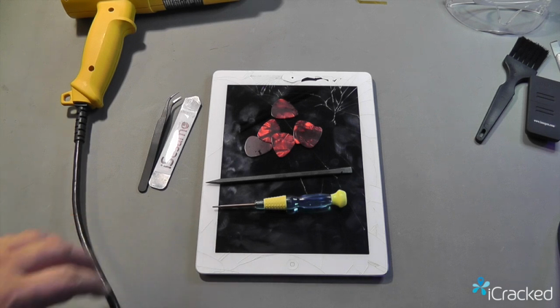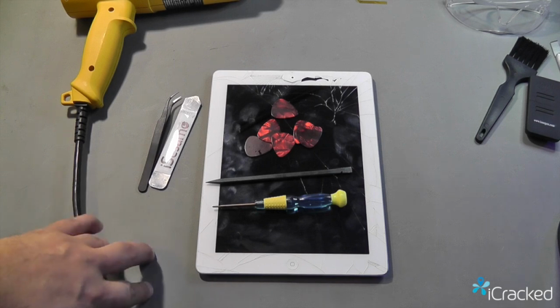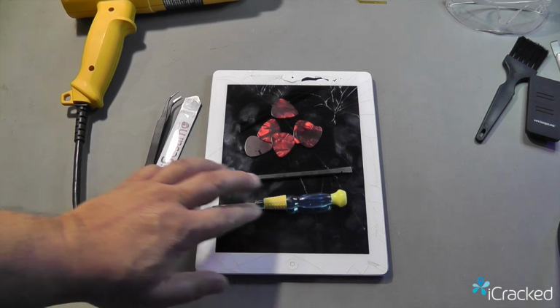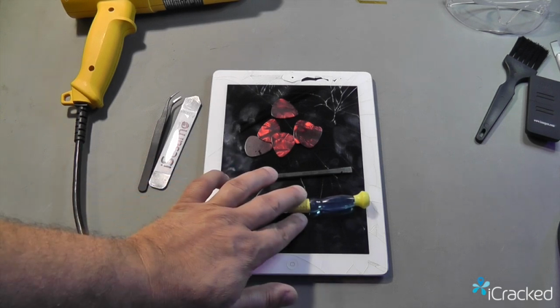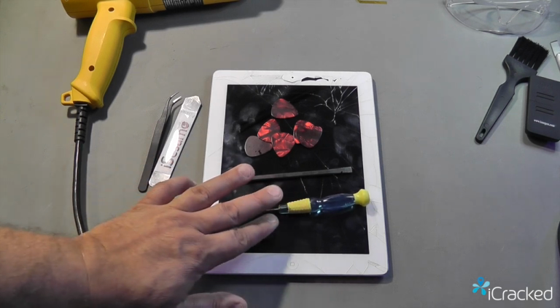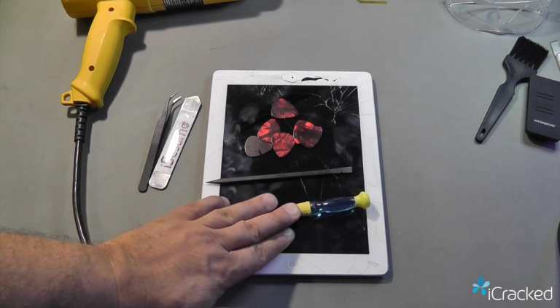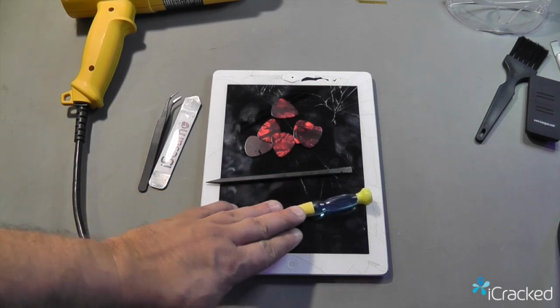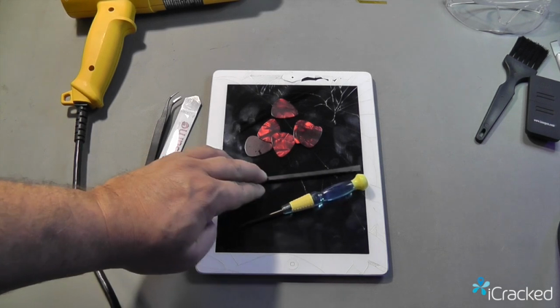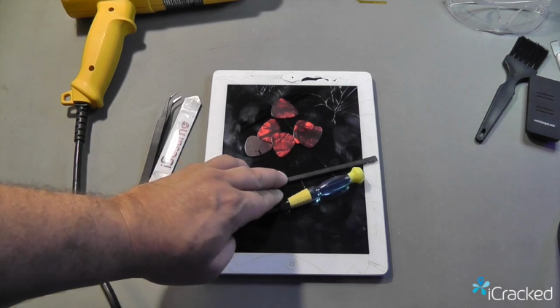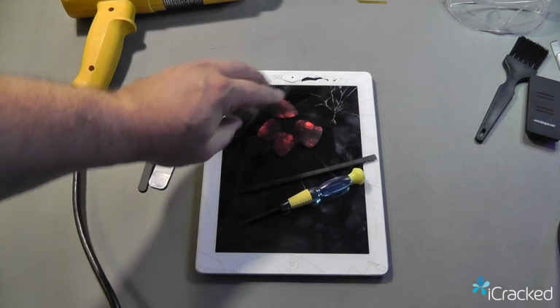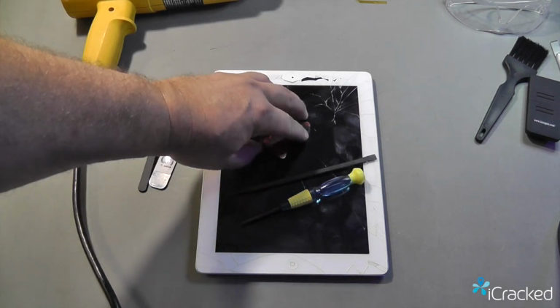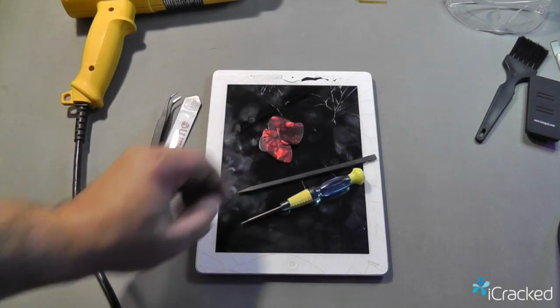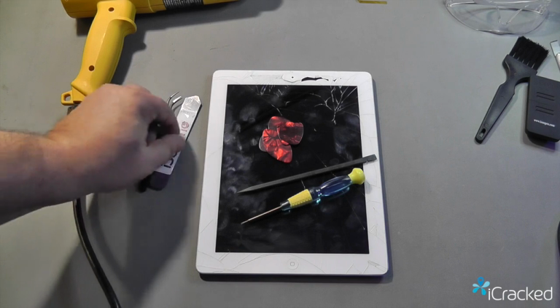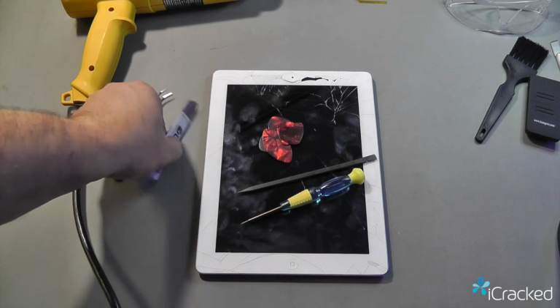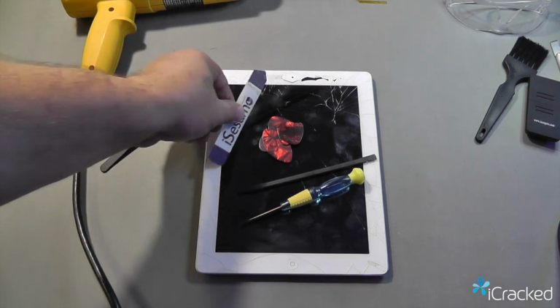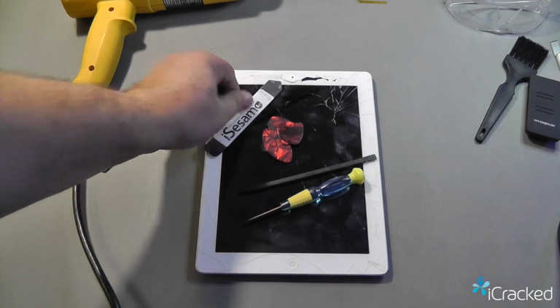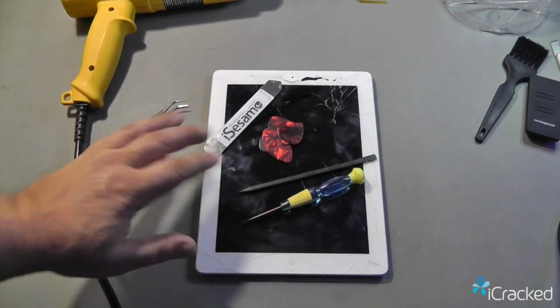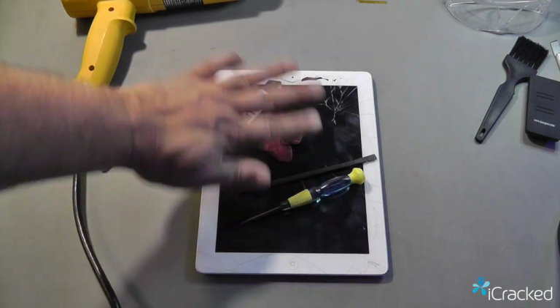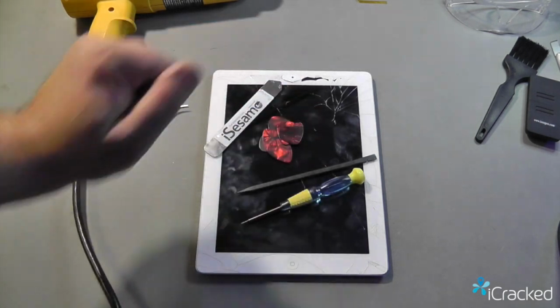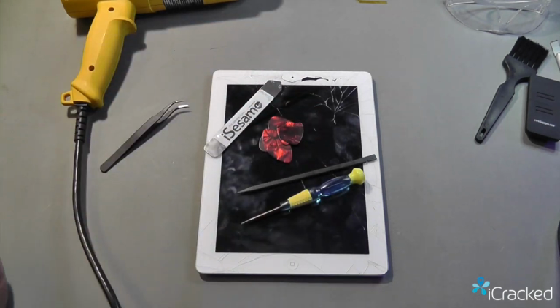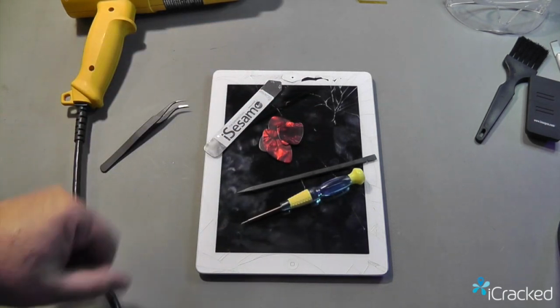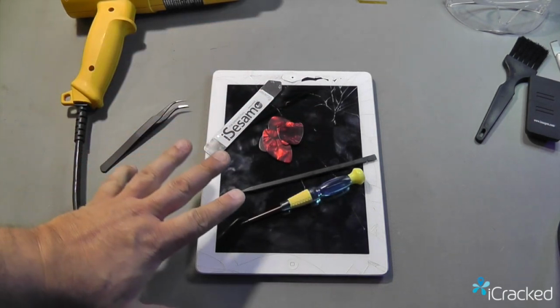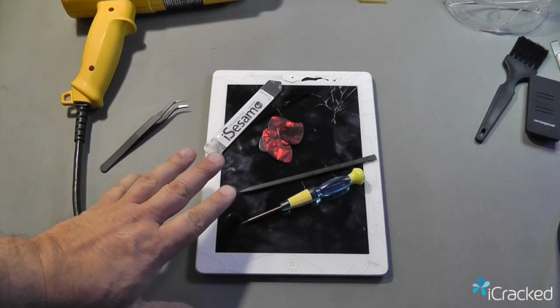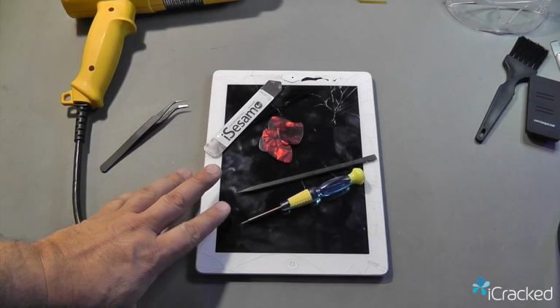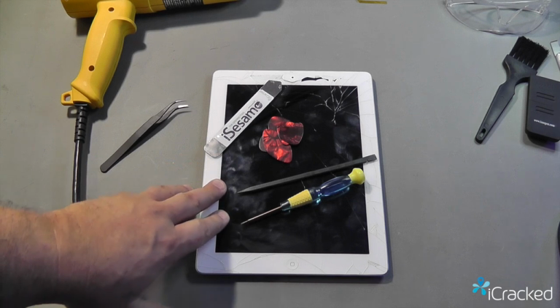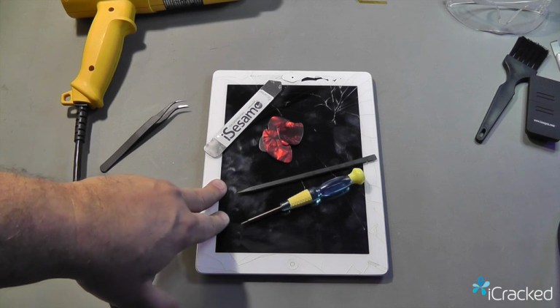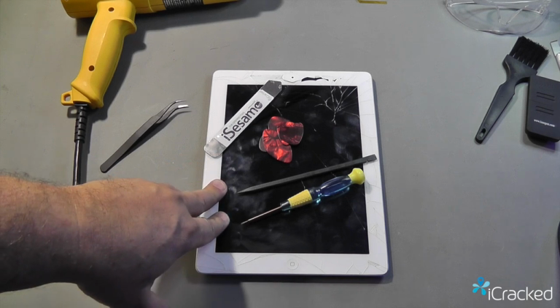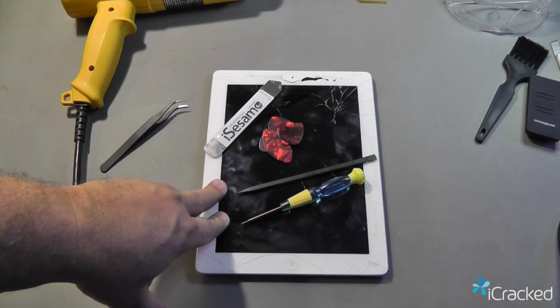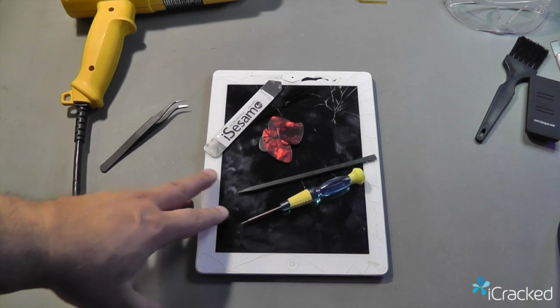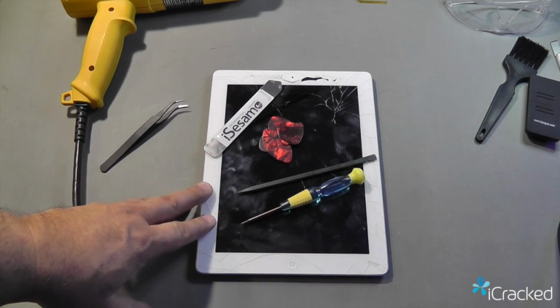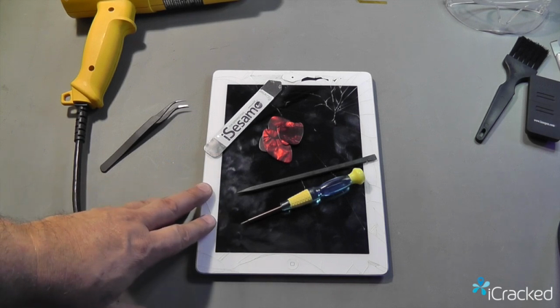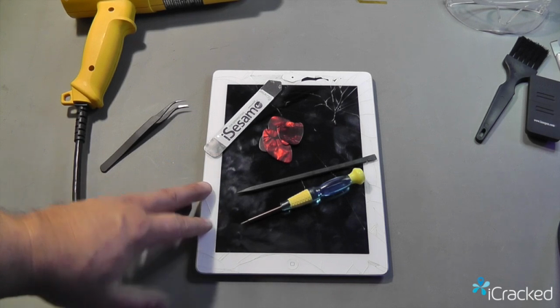The tools you're going to need are a Phillips screwdriver, a spudger, six guitar picks, and a SESMO. These are all included in the kit along with a replacement digitizer and a replacement bezel.